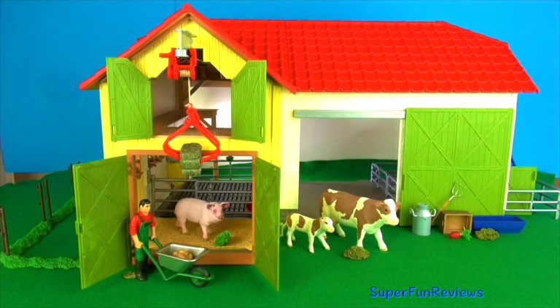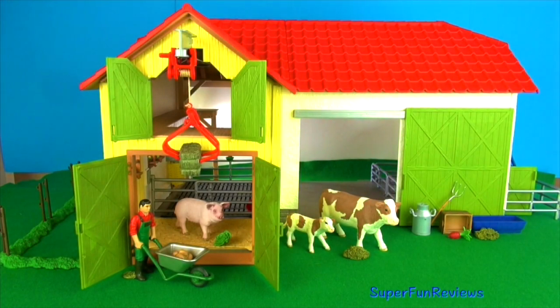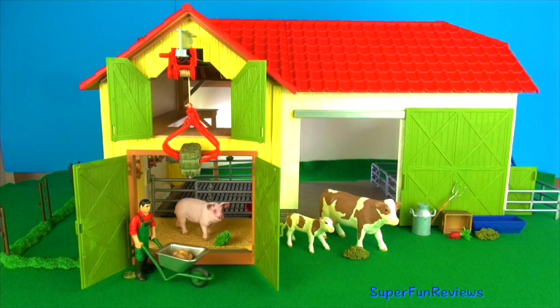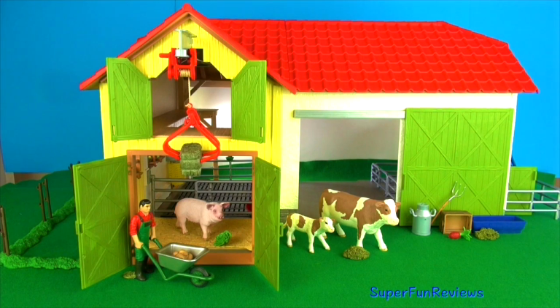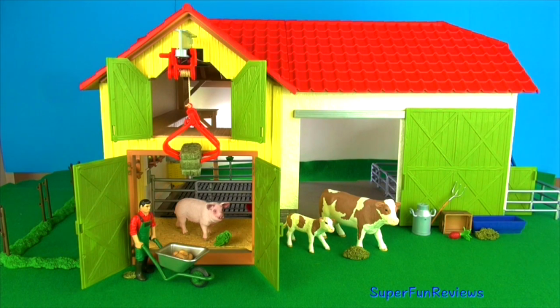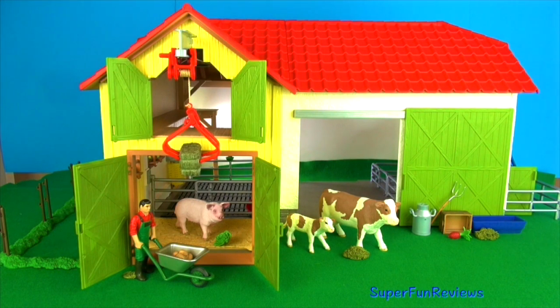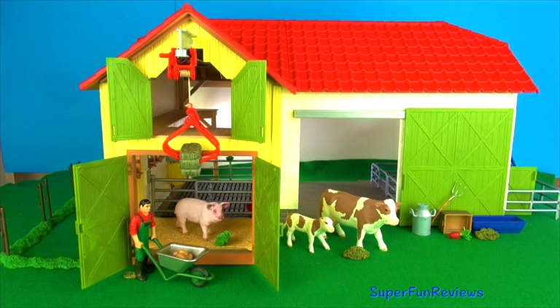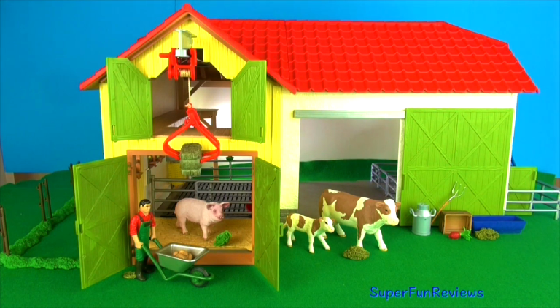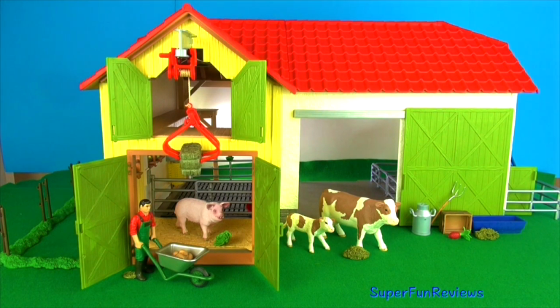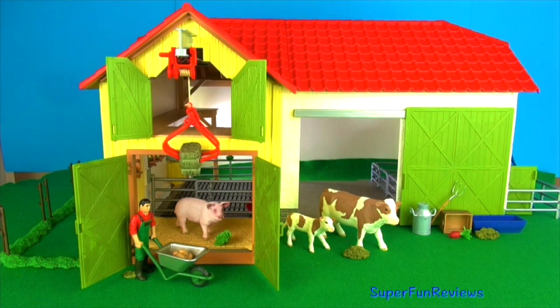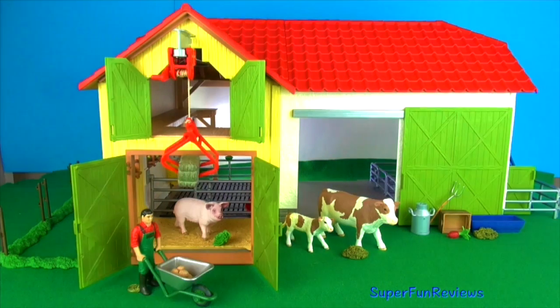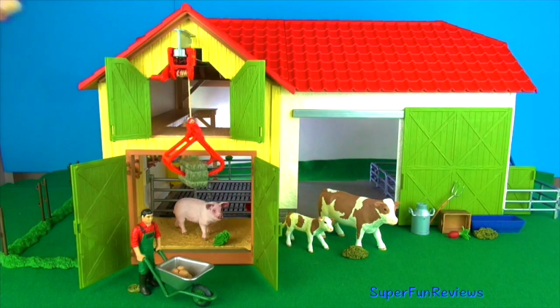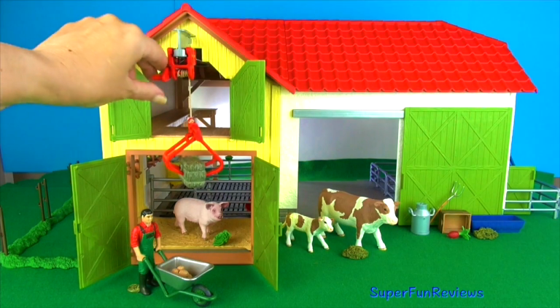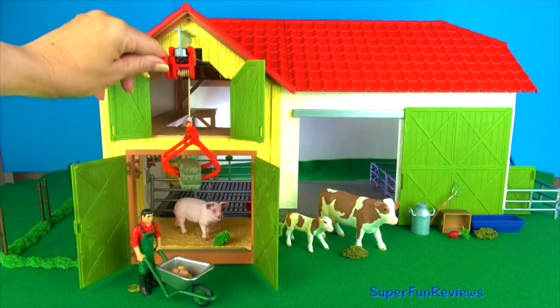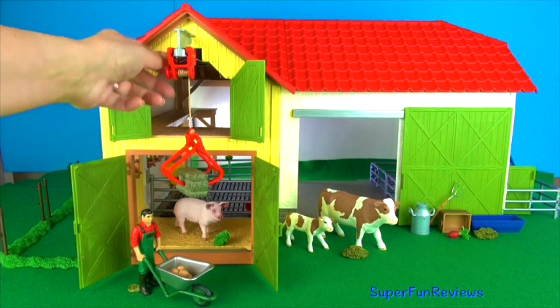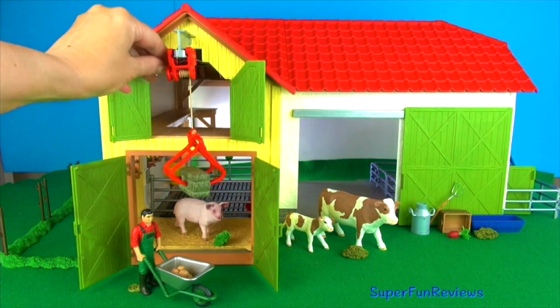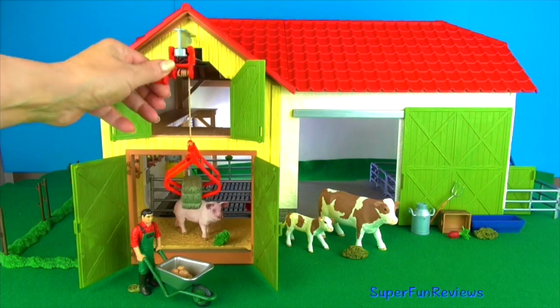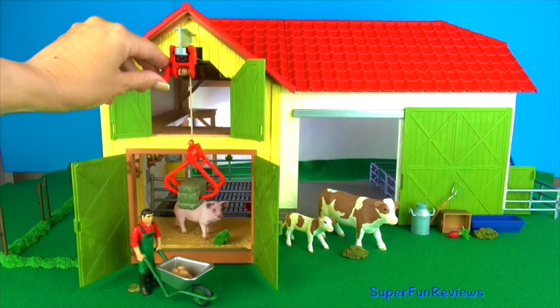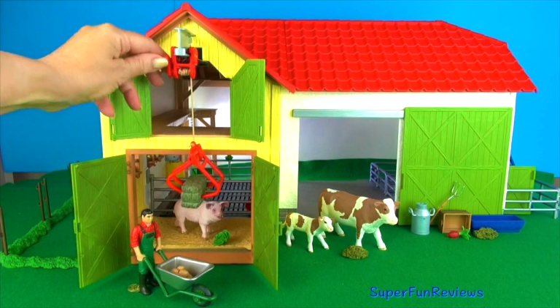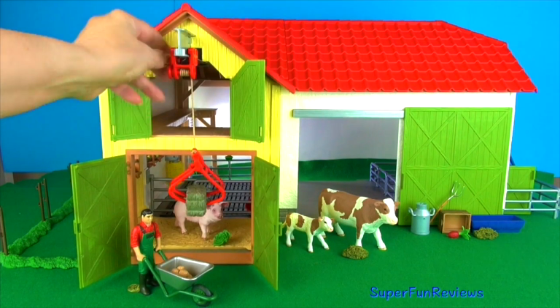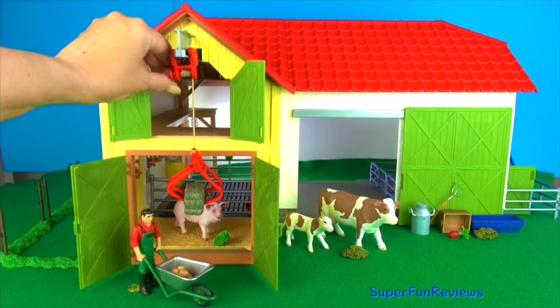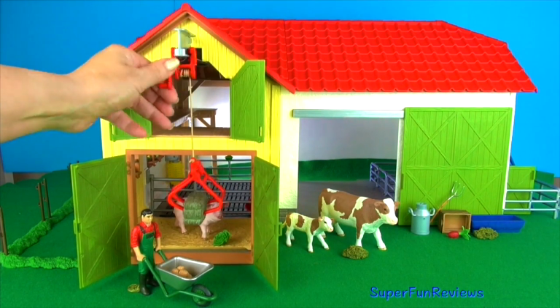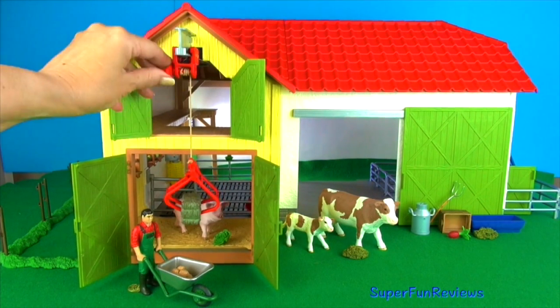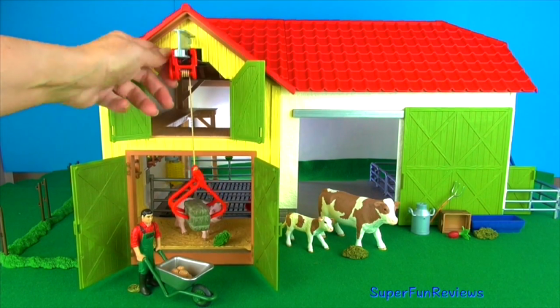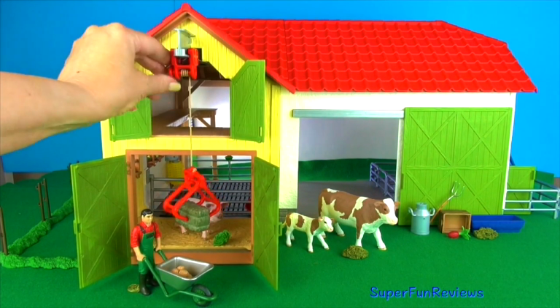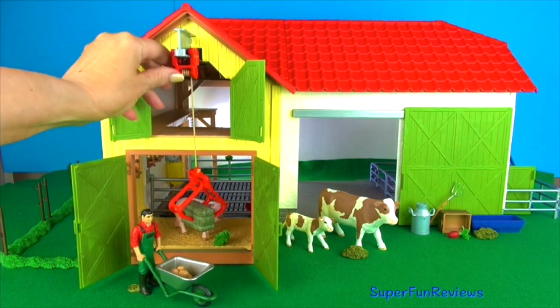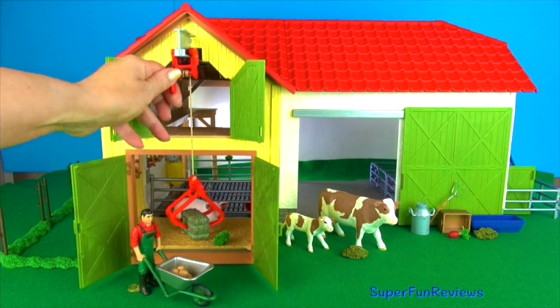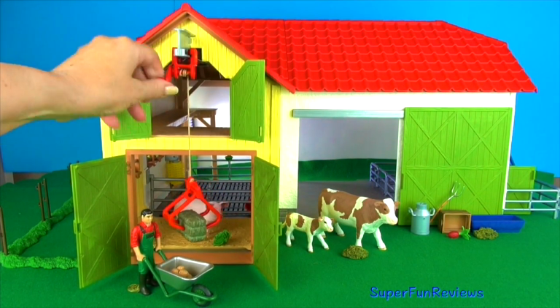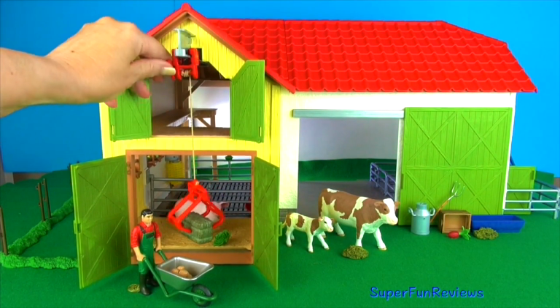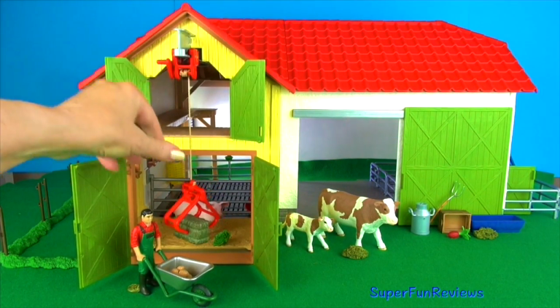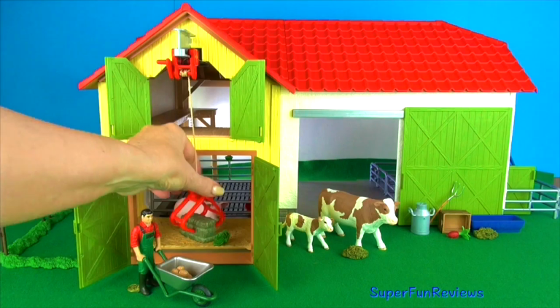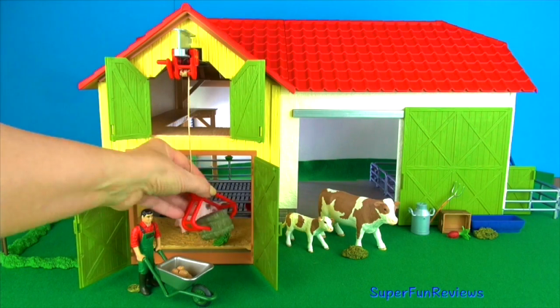I really like the rope winch. It's fun to use and I think the cow massage machine is awesome. This is the rope winch and you can move it around inside the barn to different areas.